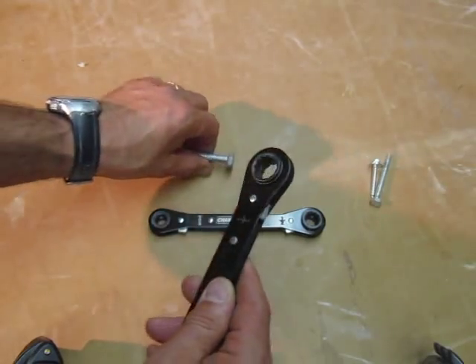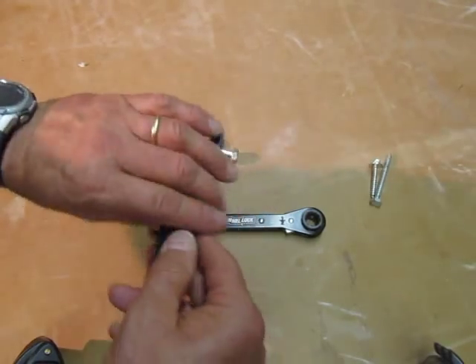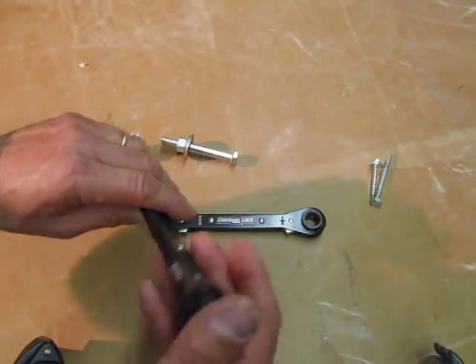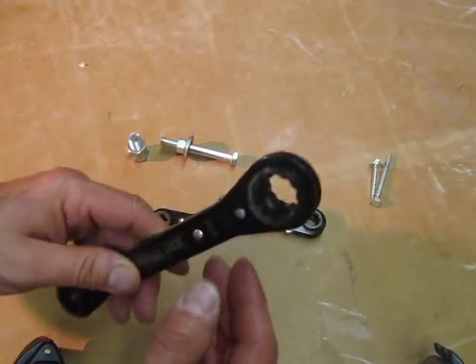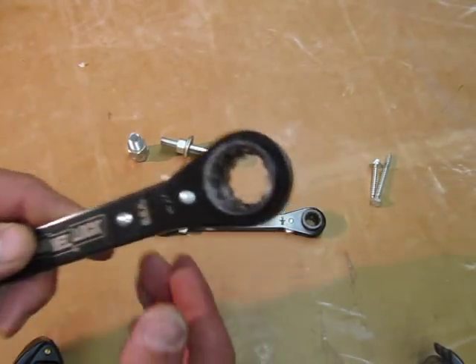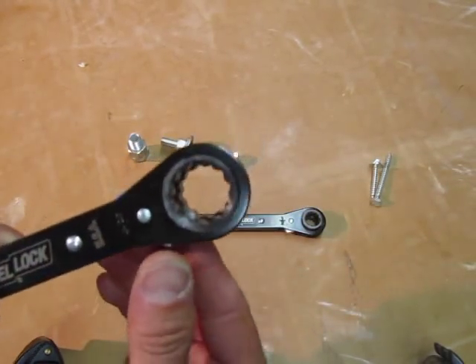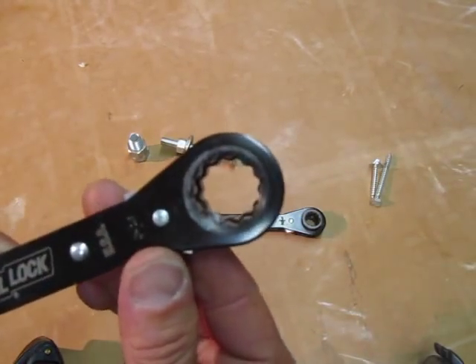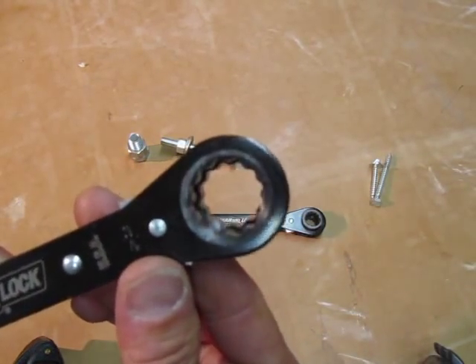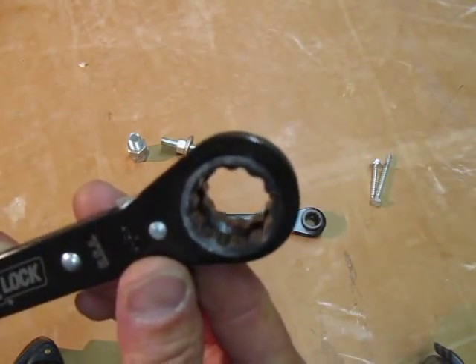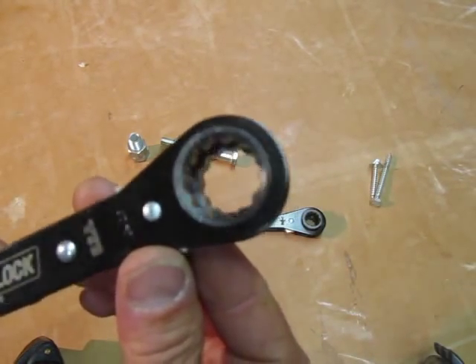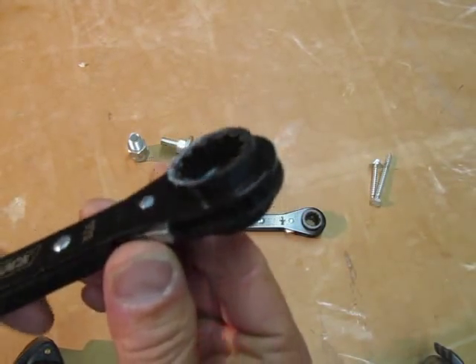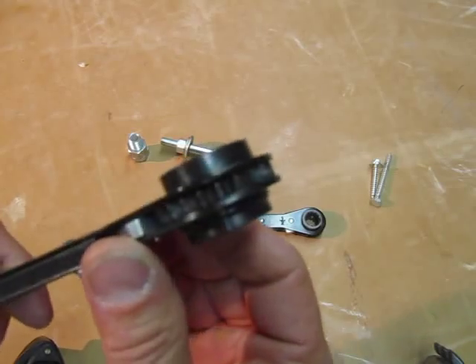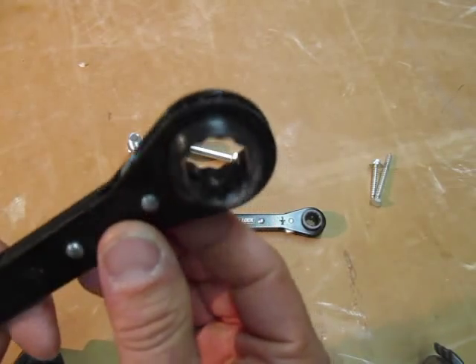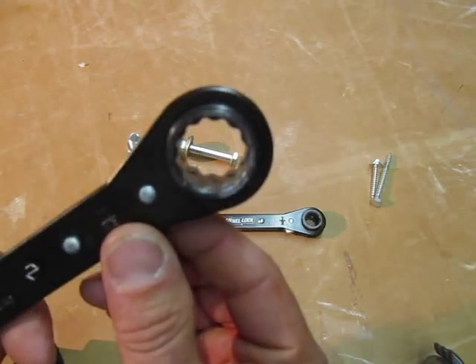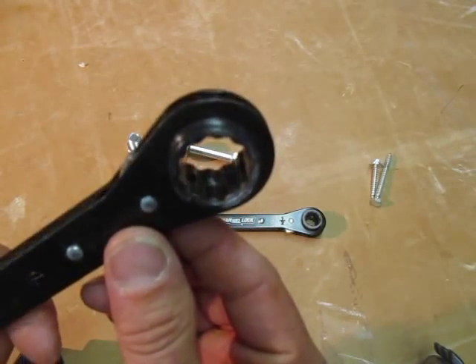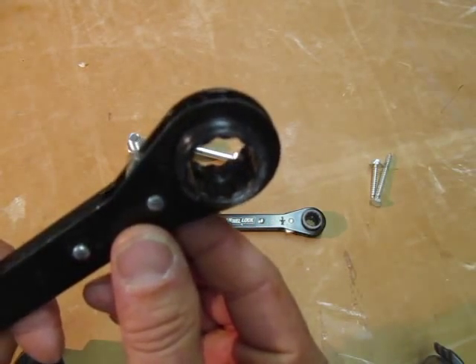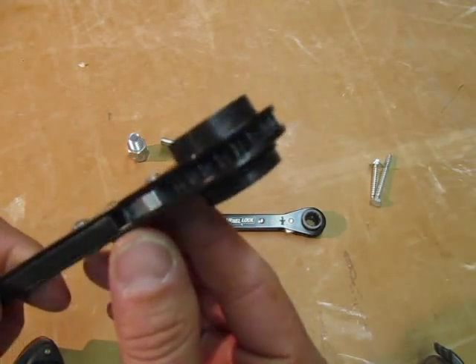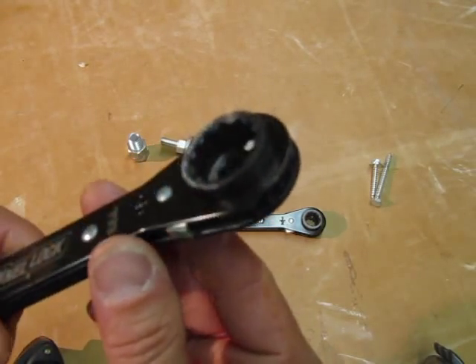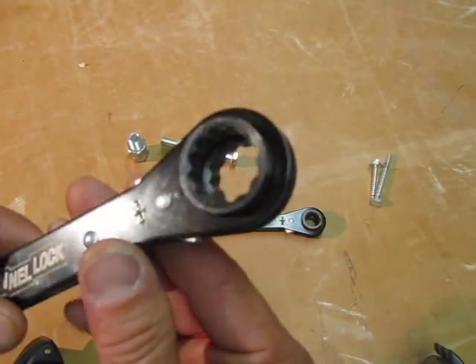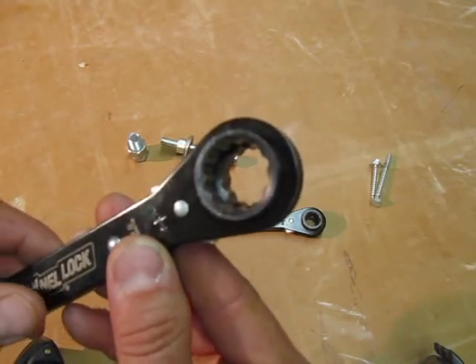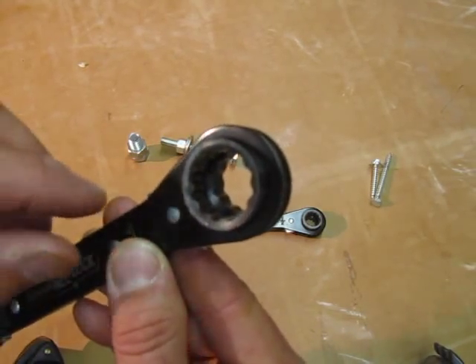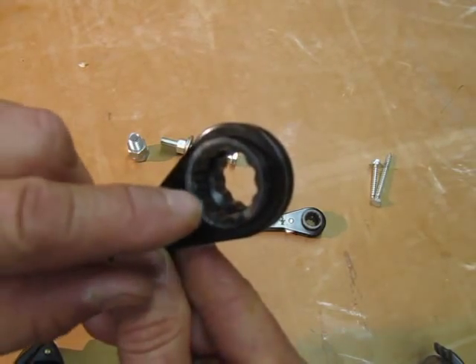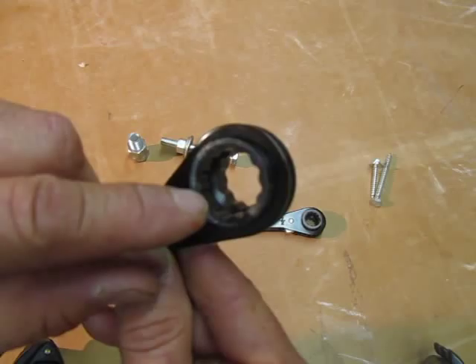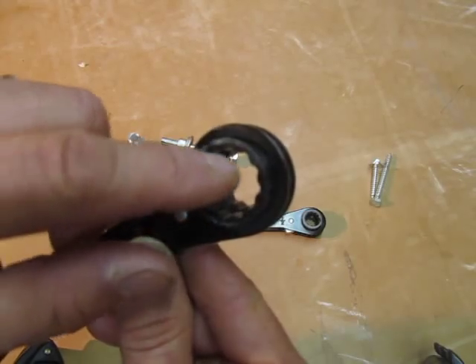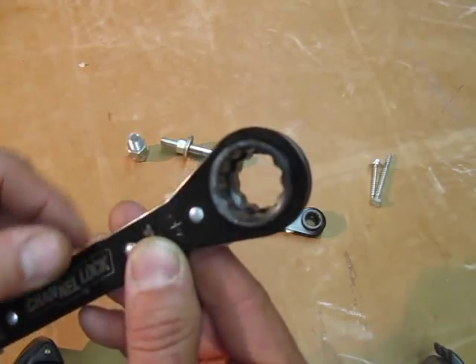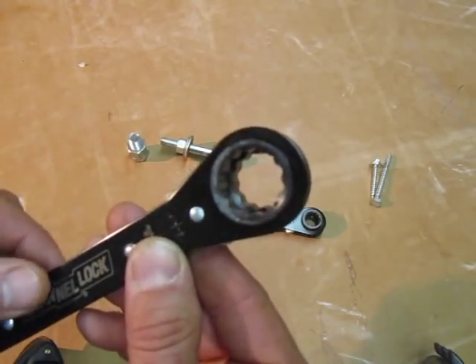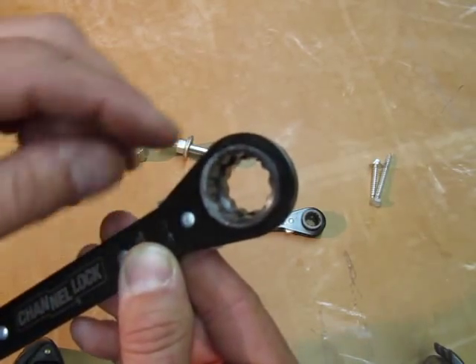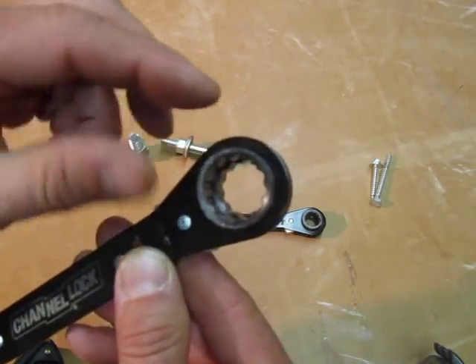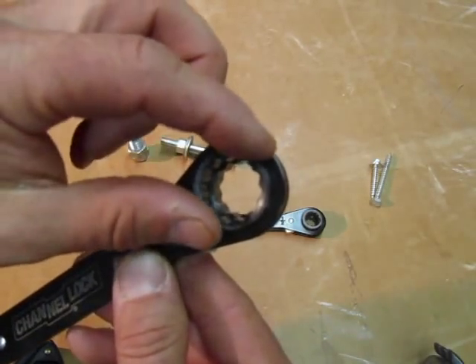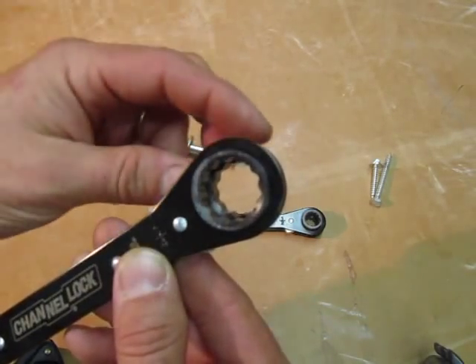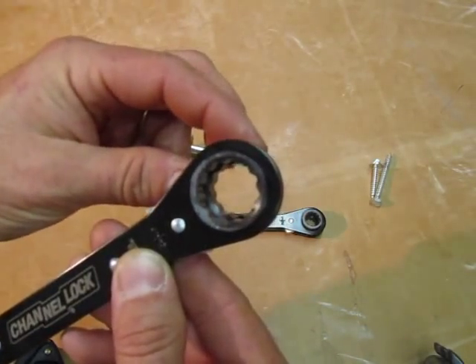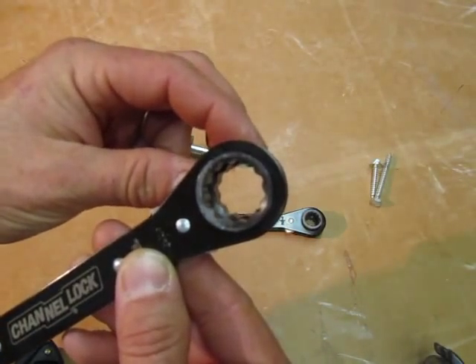It was very interesting. If you look closely — it's tough to see probably on the camera — but the teeth, you can see the difference in the teeth. This side is a little bit bigger than the back side.